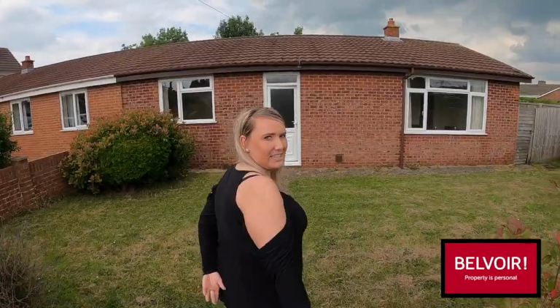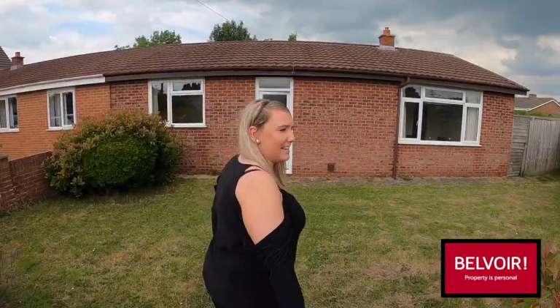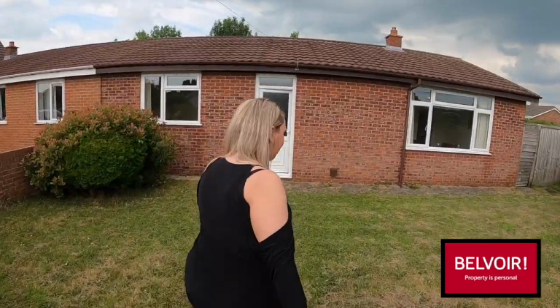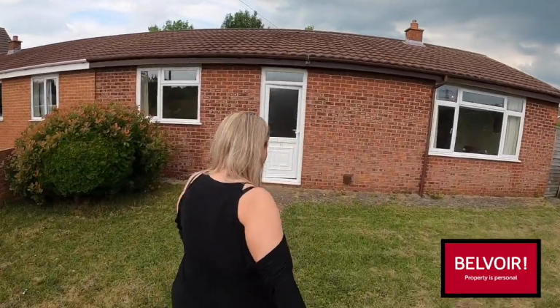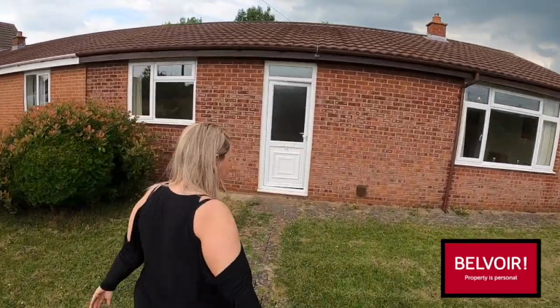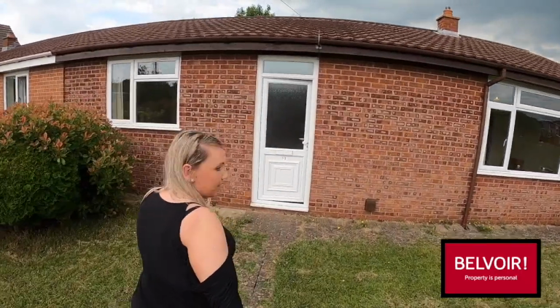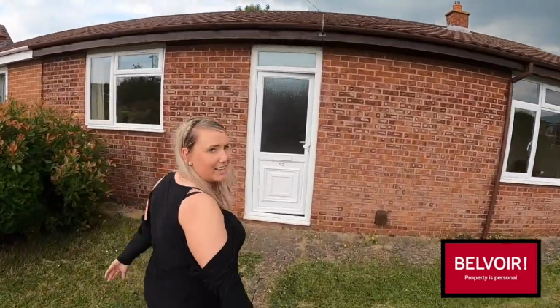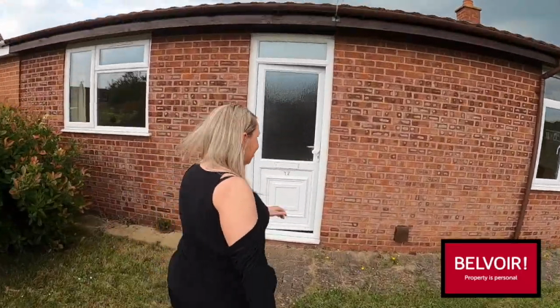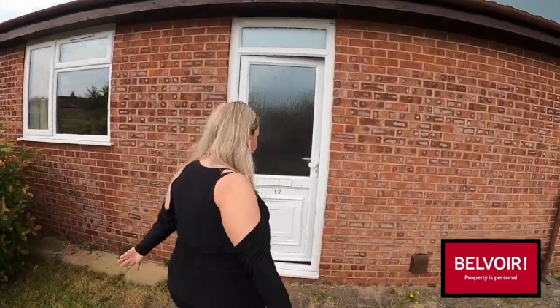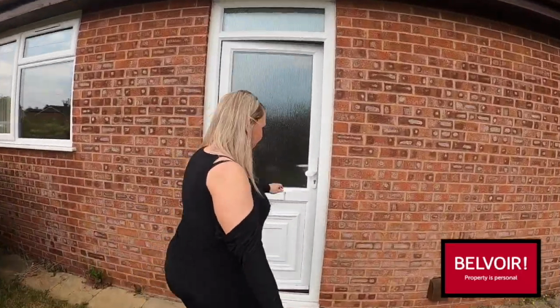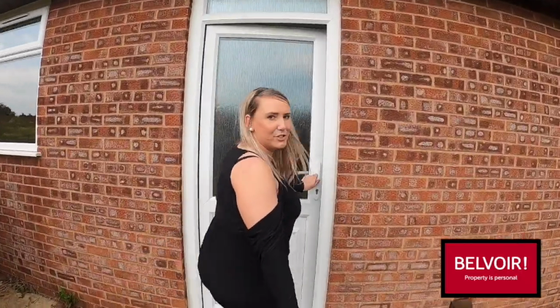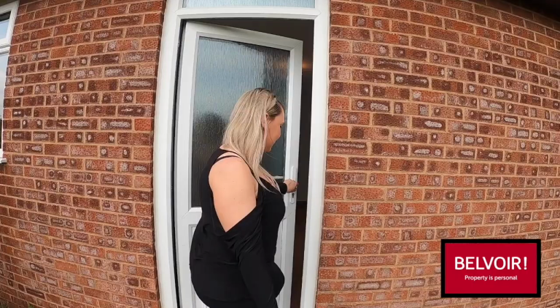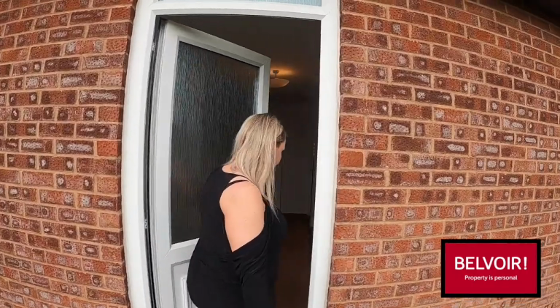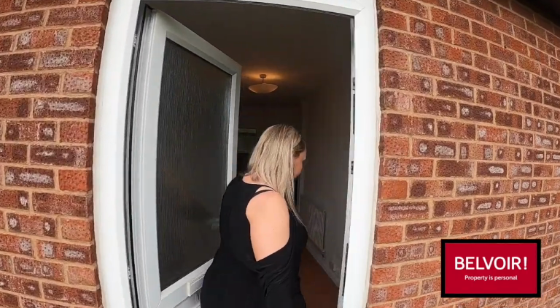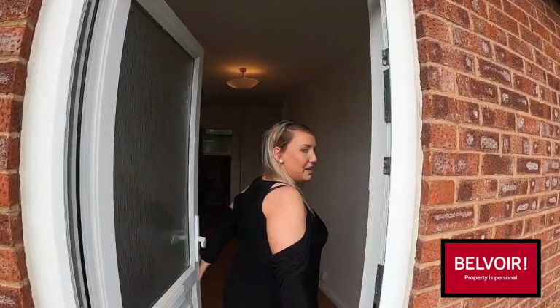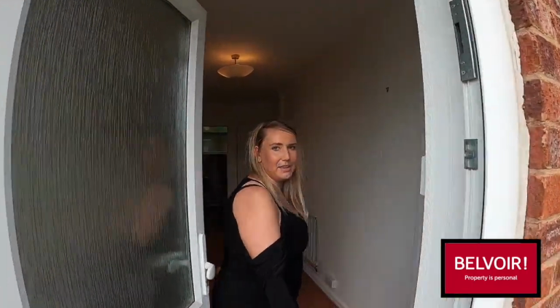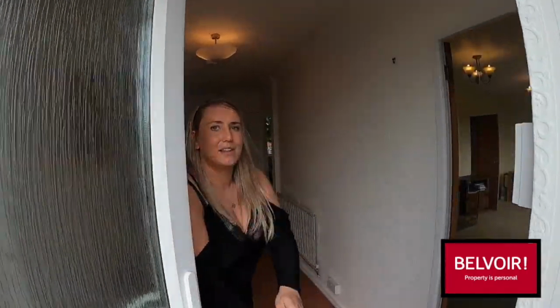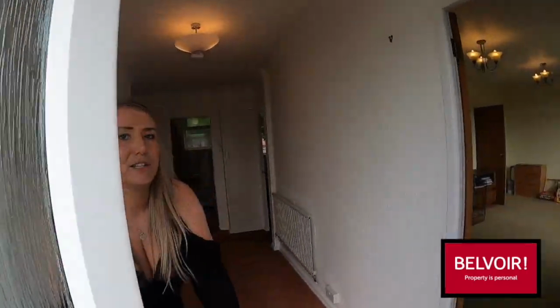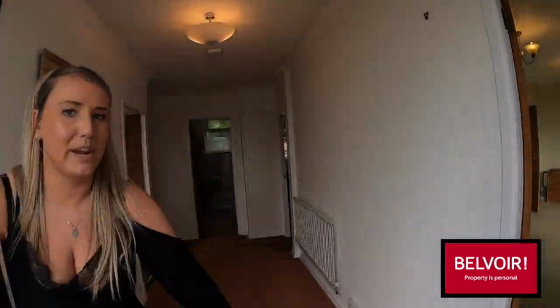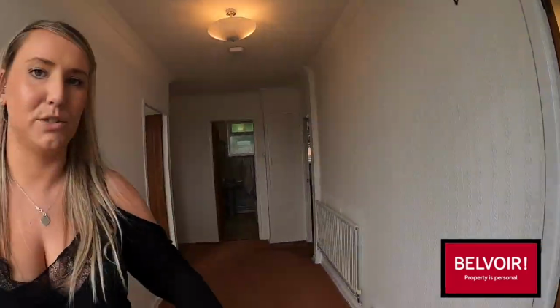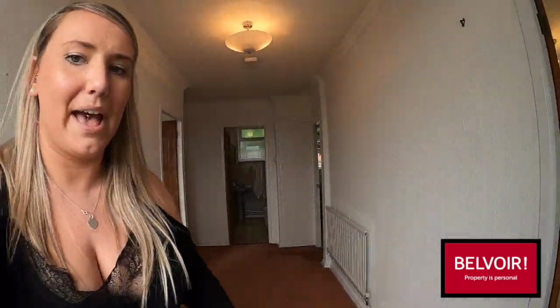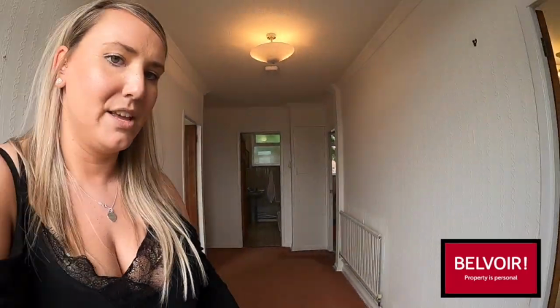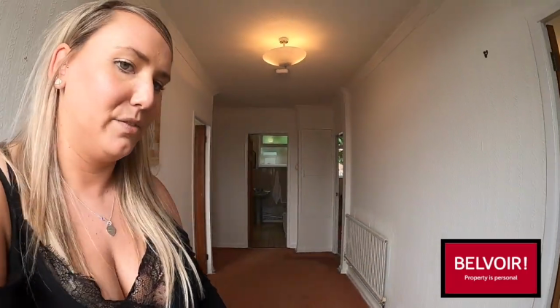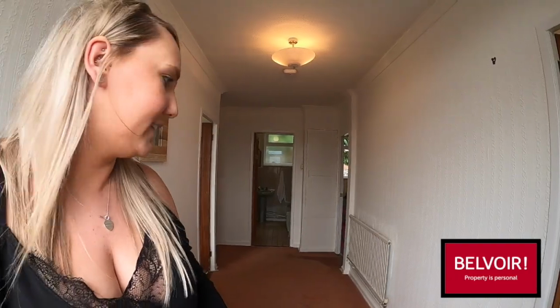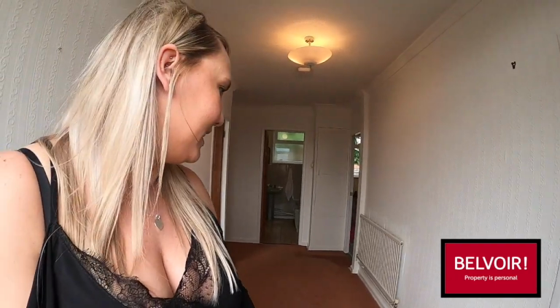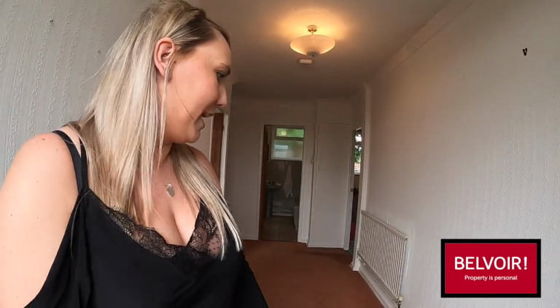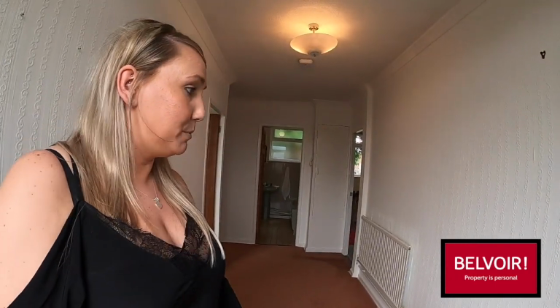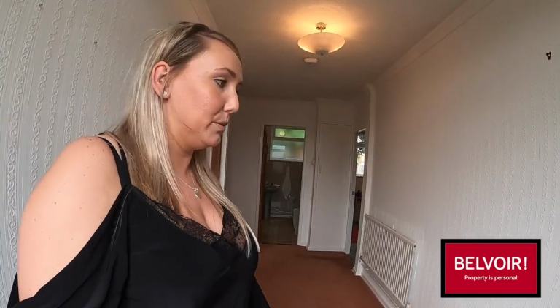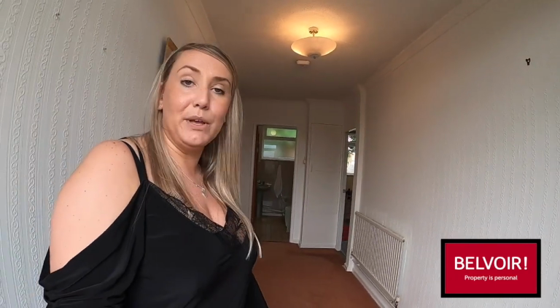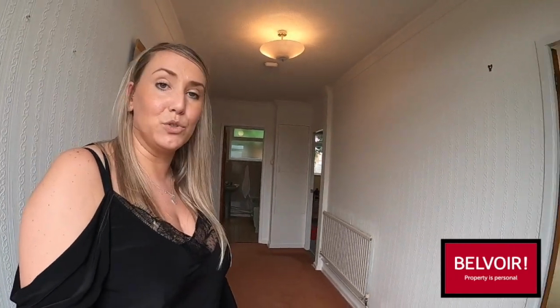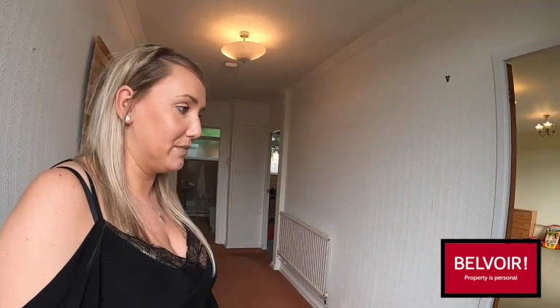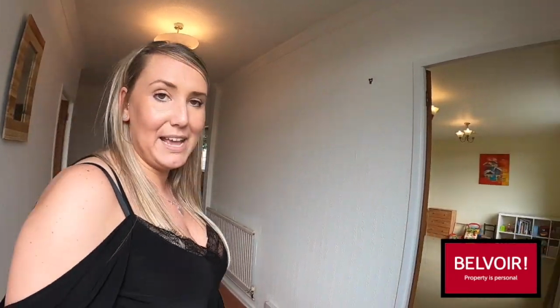In through the front garden here, I'm going to take you straight into the property where you come into this great-sized hallway. A really good size here where you would be able to put some storage if need be.